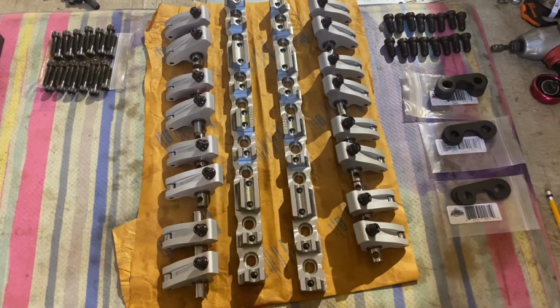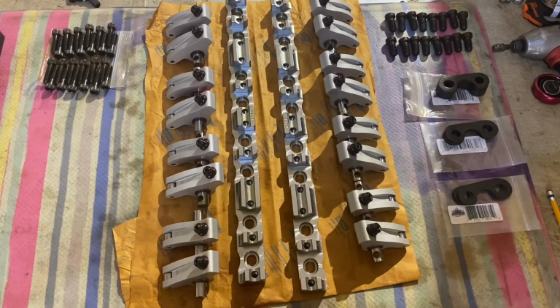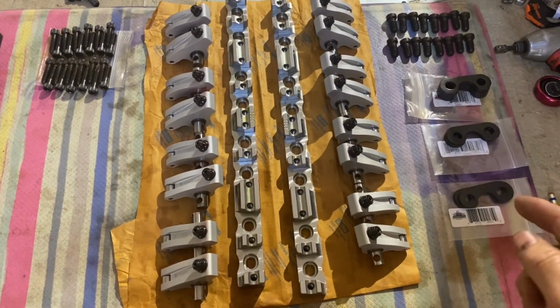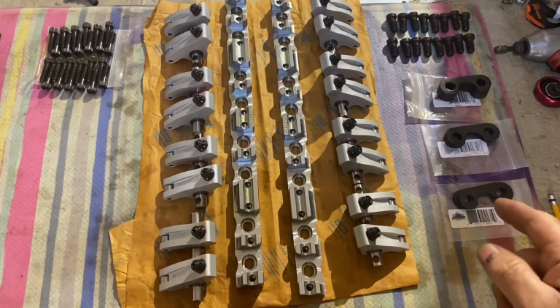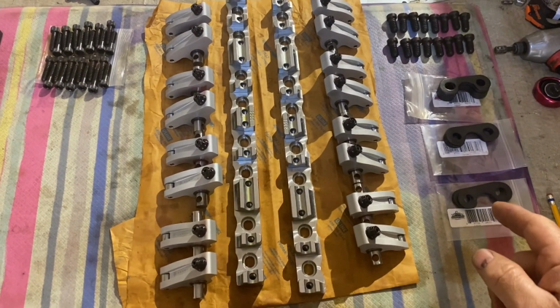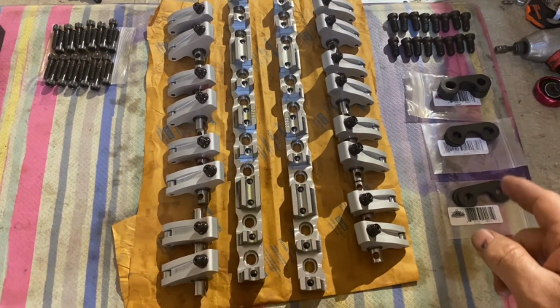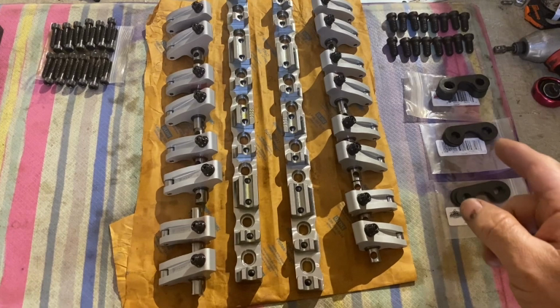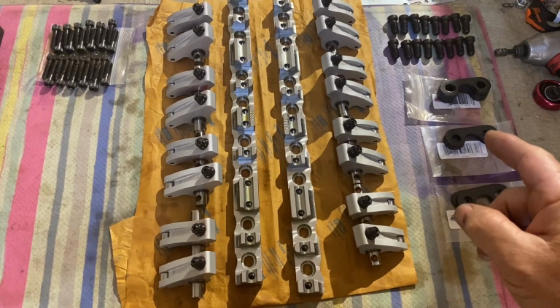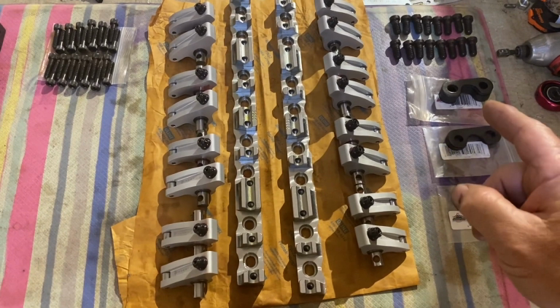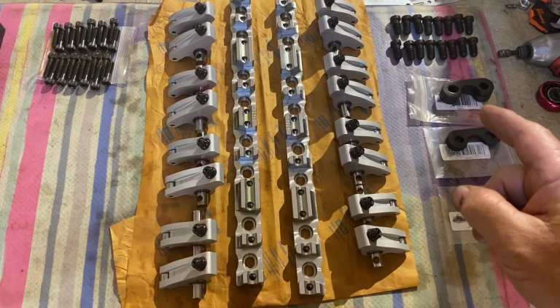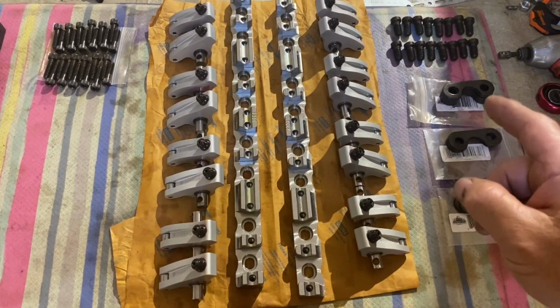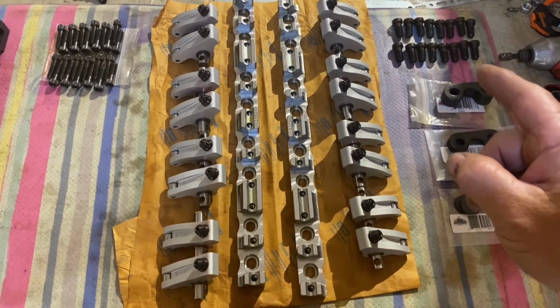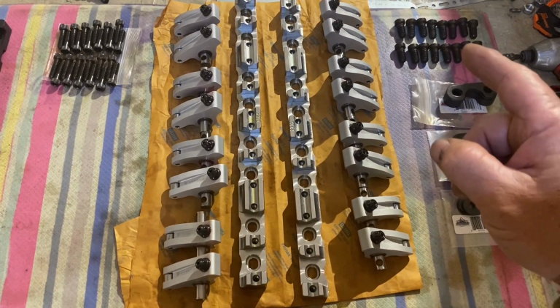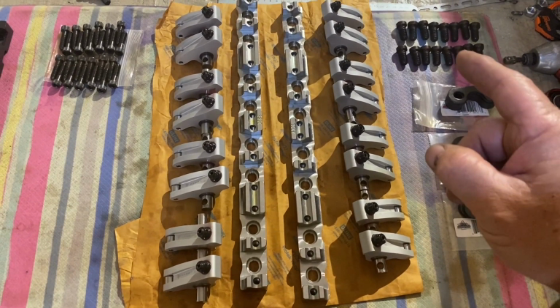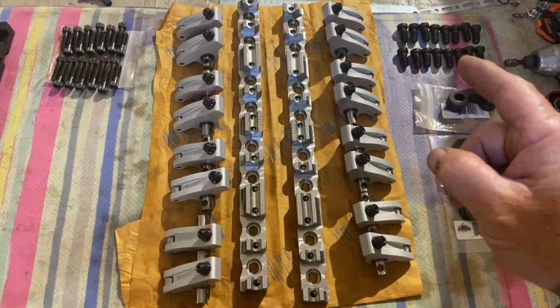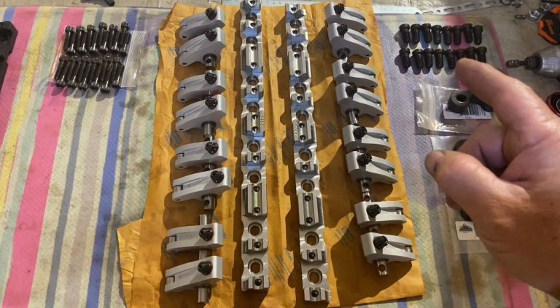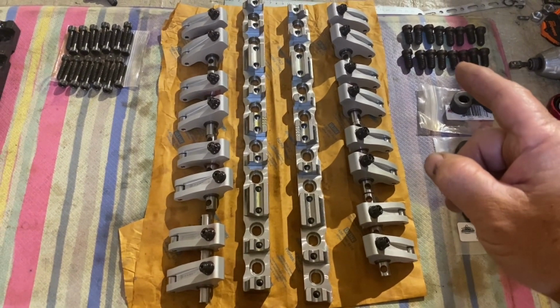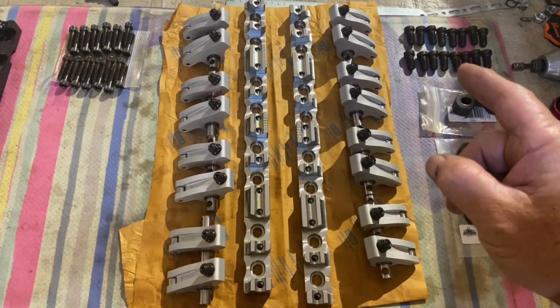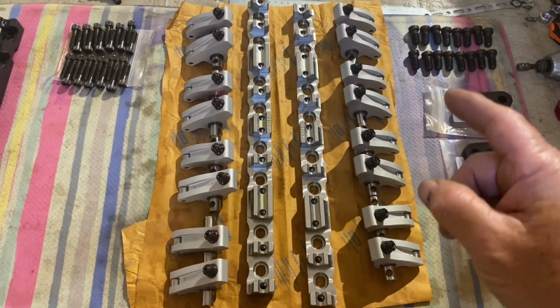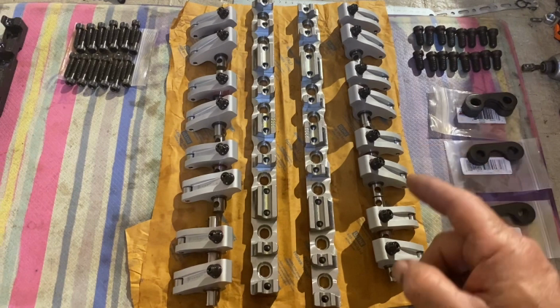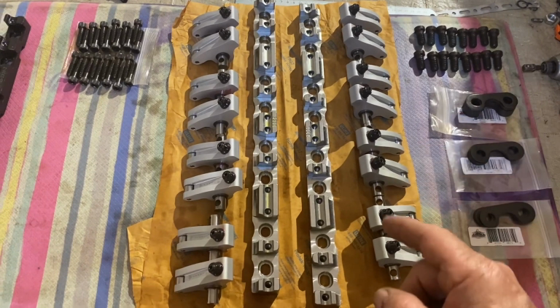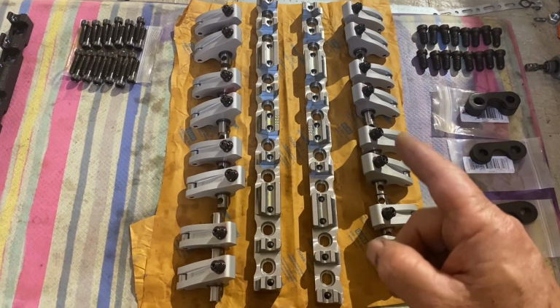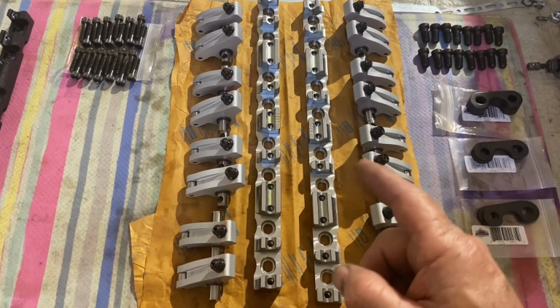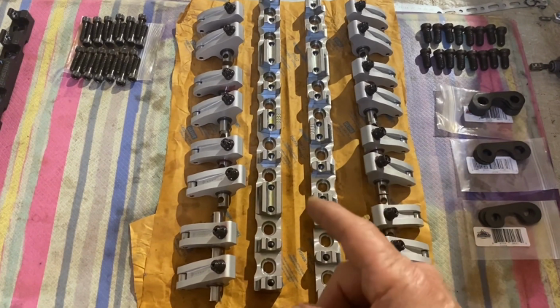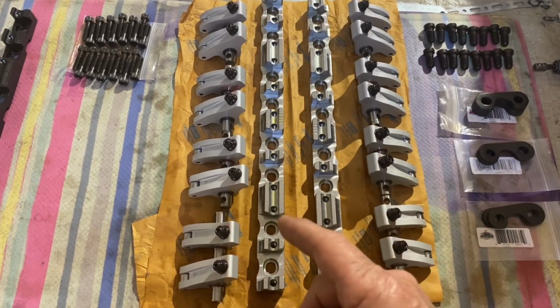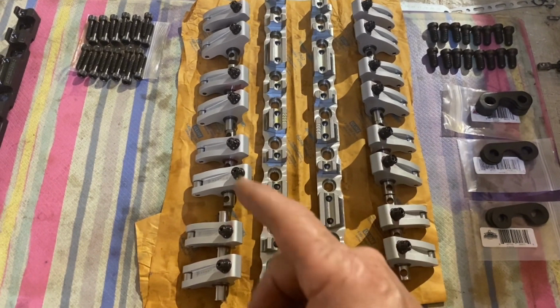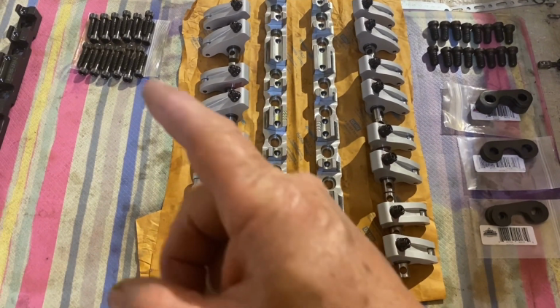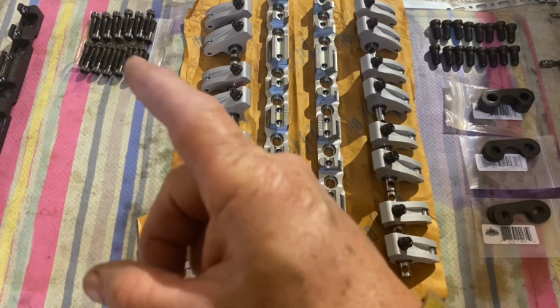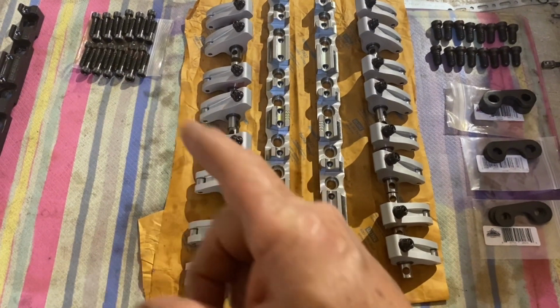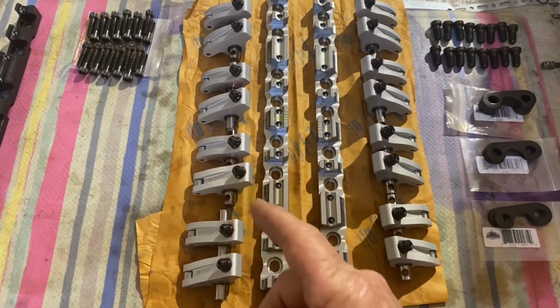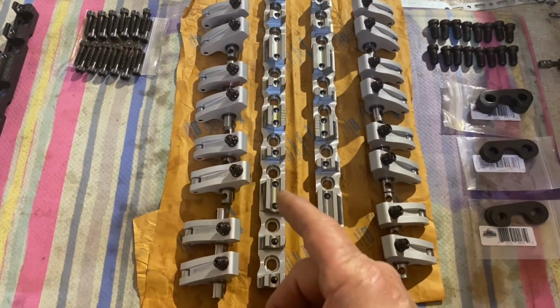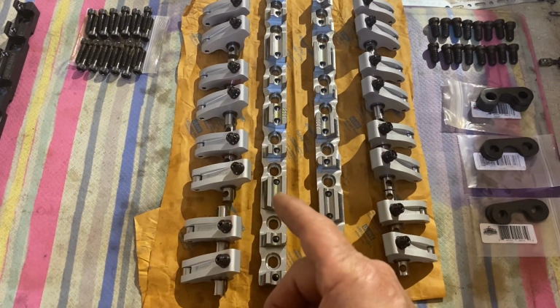We got the spacers — 25, 50, and 100. Bolts to bolt the stand down to the block, the rocker arms, the stand, and the bolts to bolt the rocker arms to the stand.